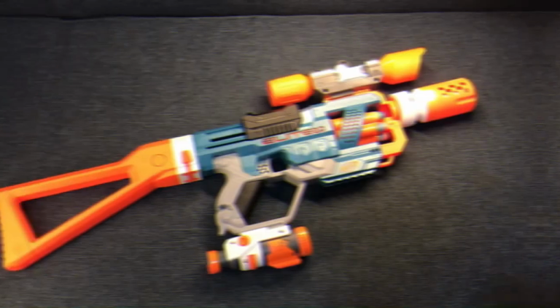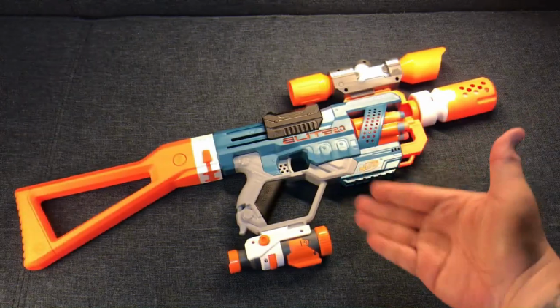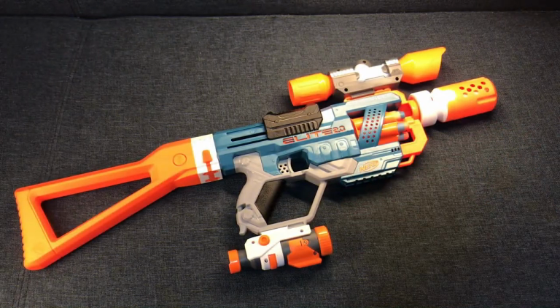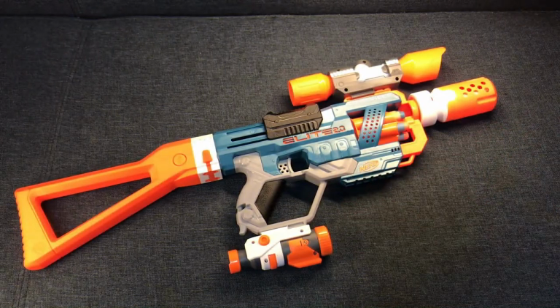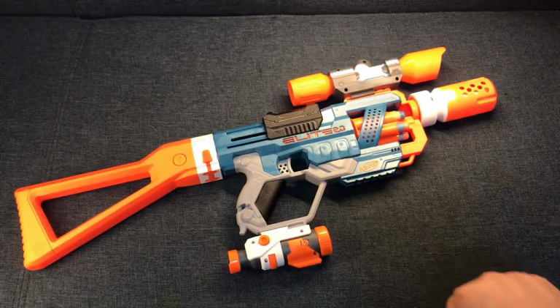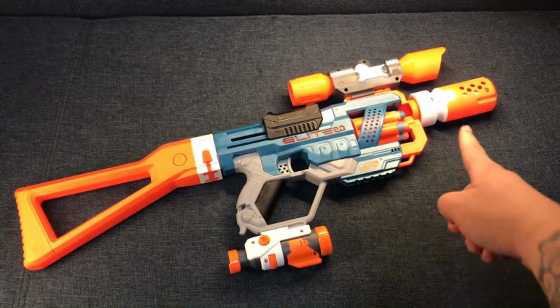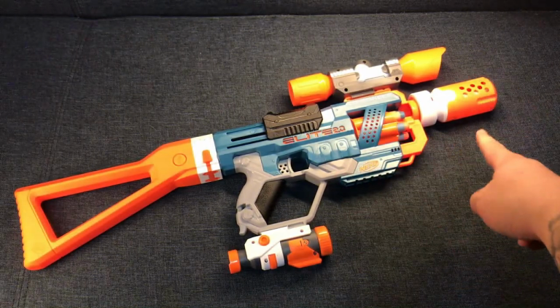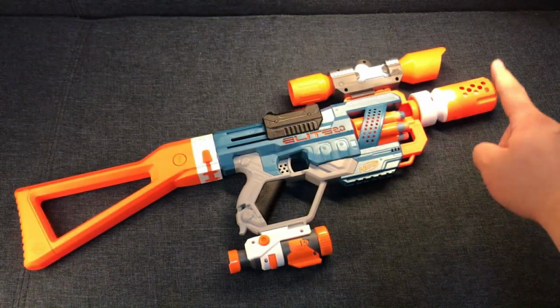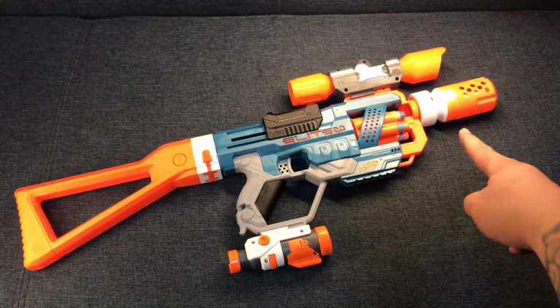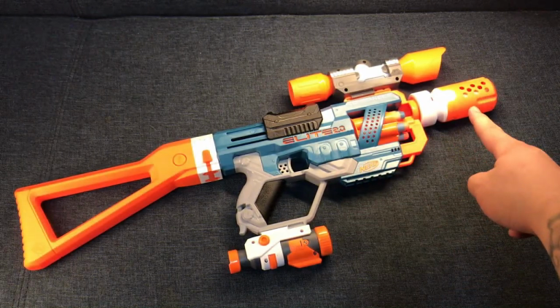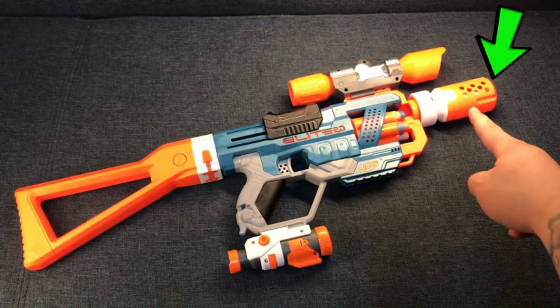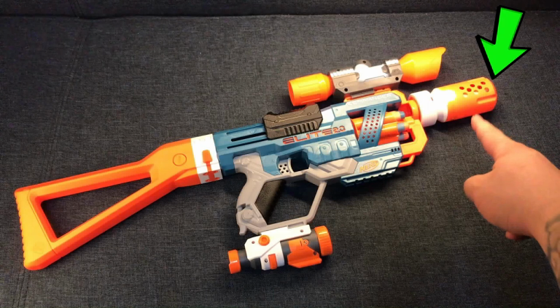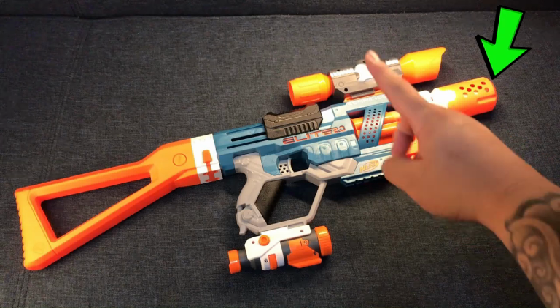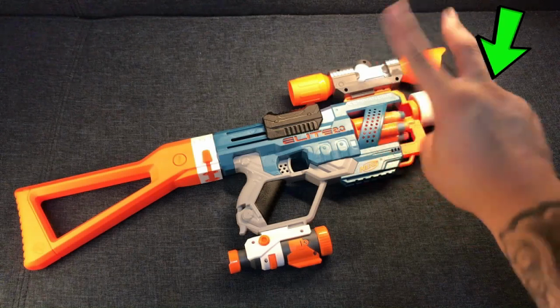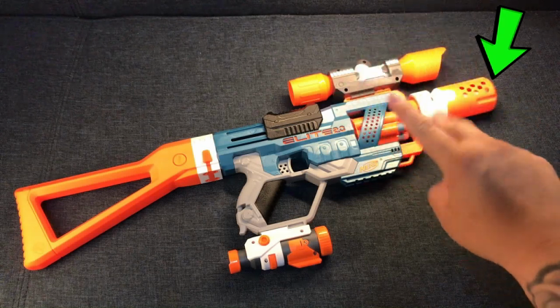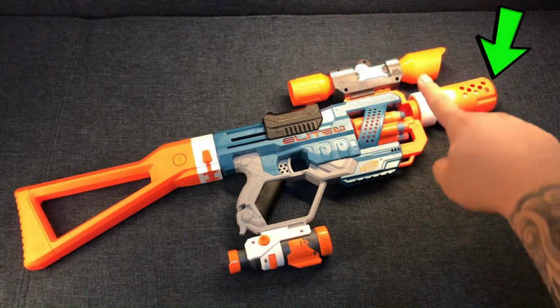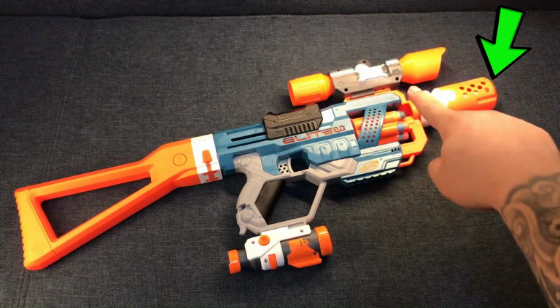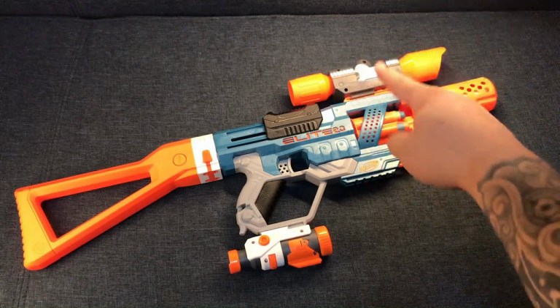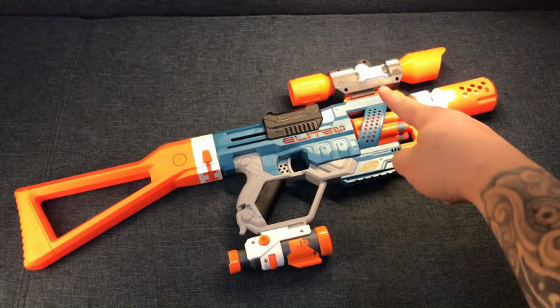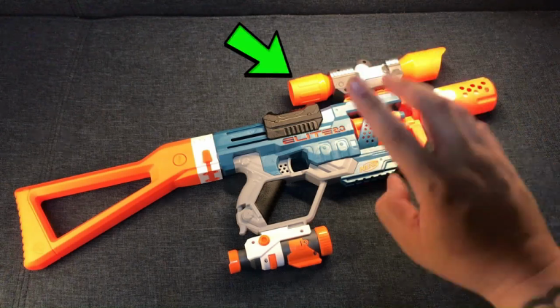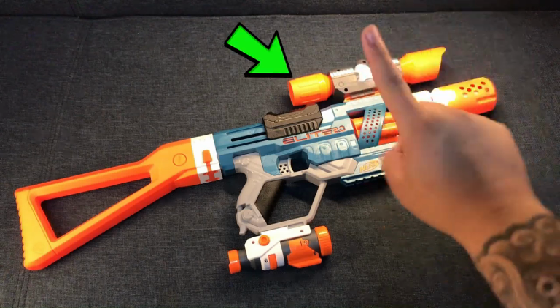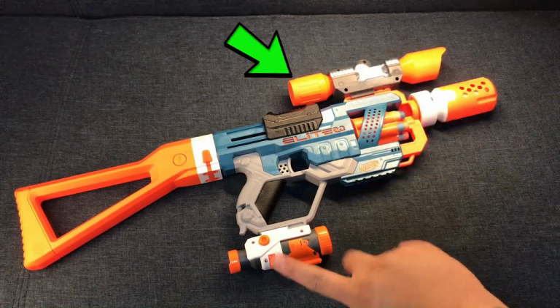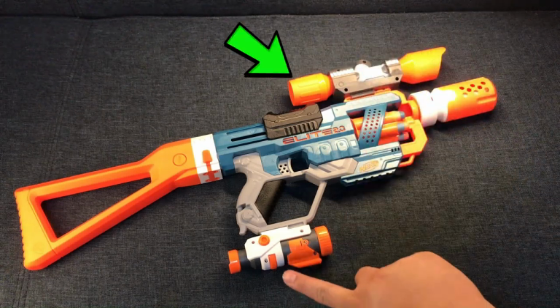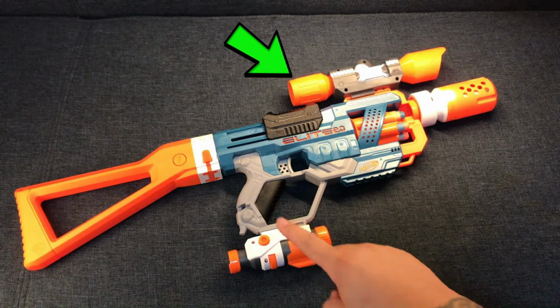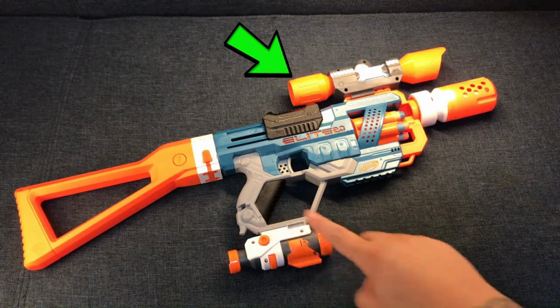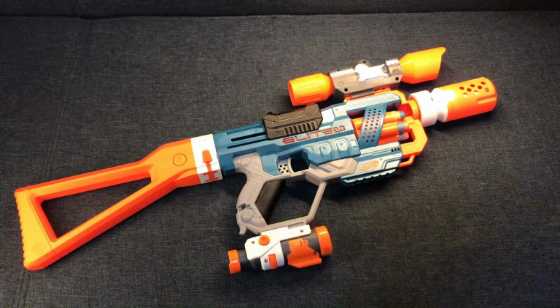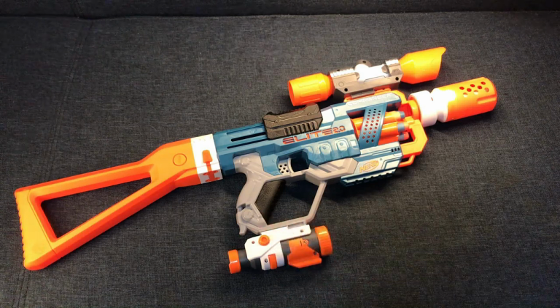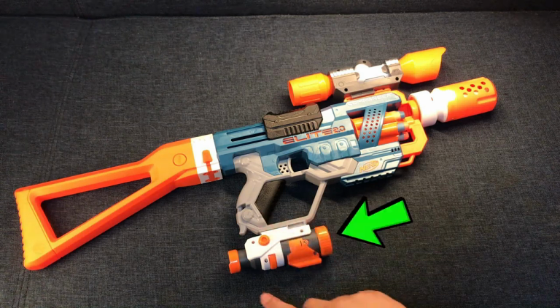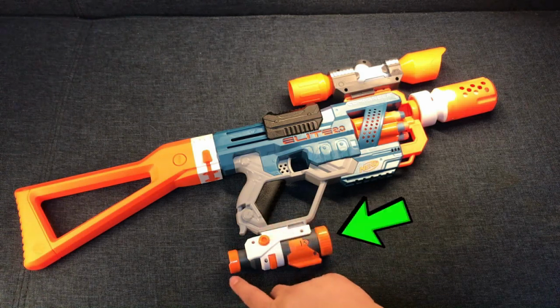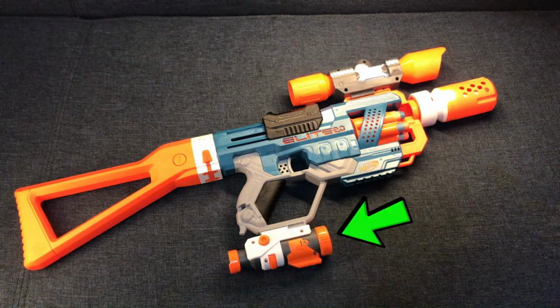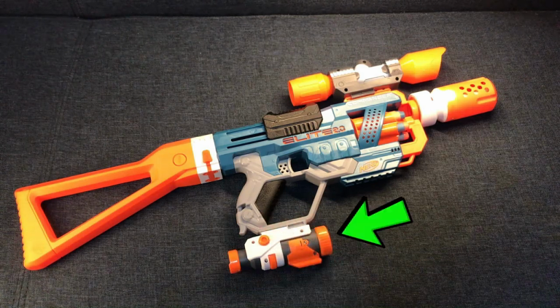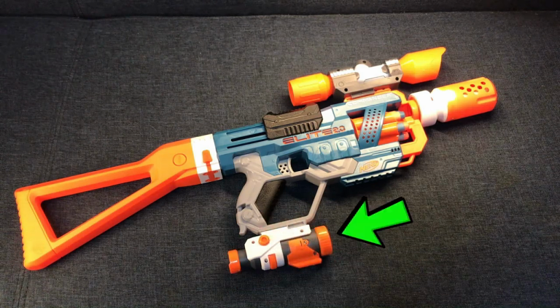So there you go guys. We have attached a barrel right here. We have attached two scopes — one on top and one below the gun grip right here, with scope lights on it.